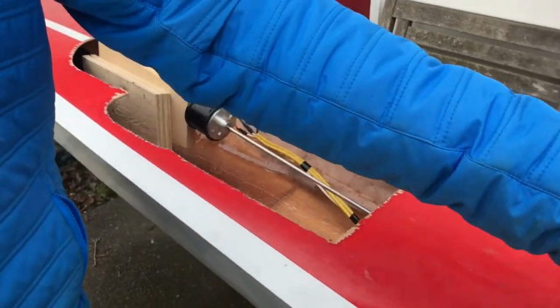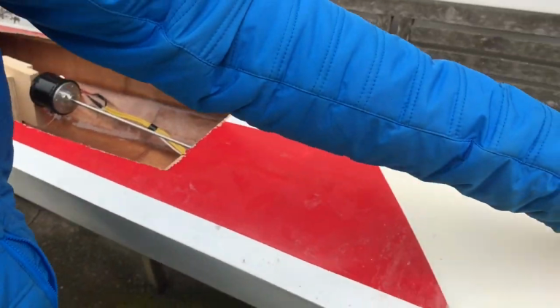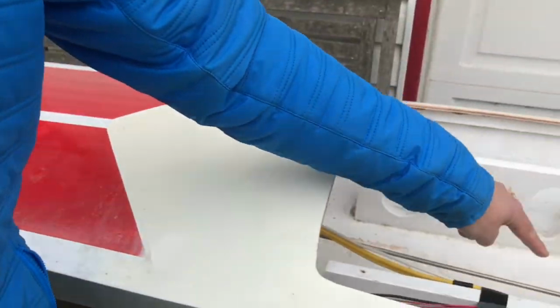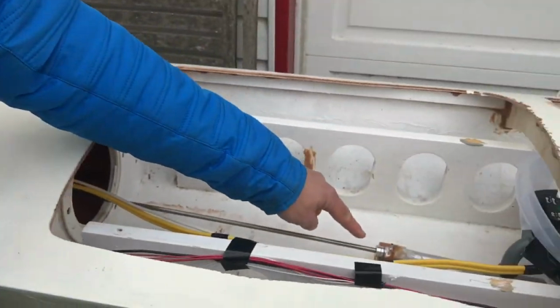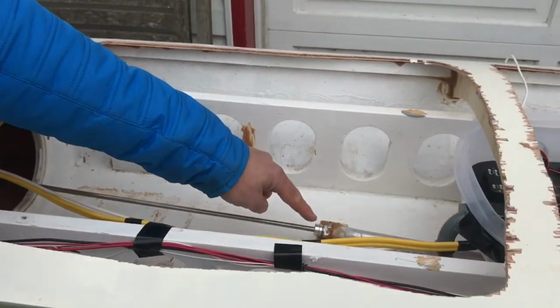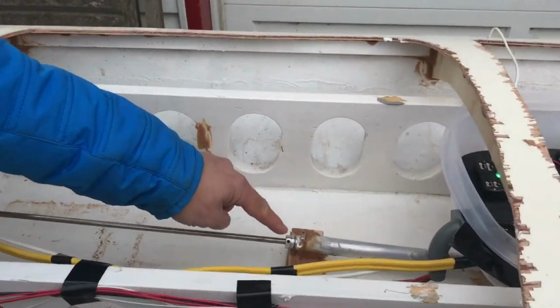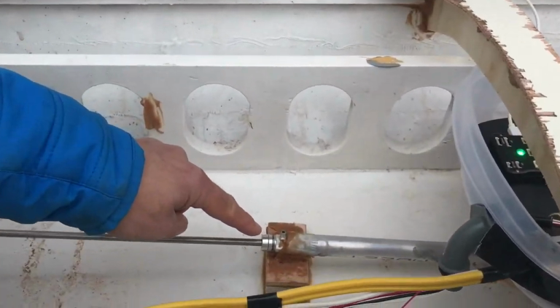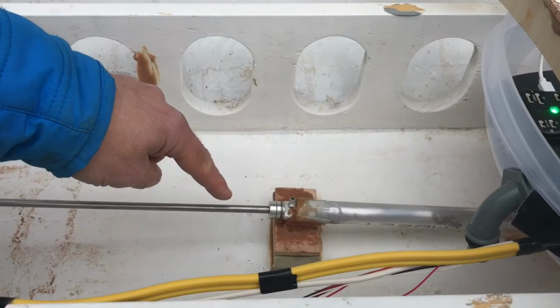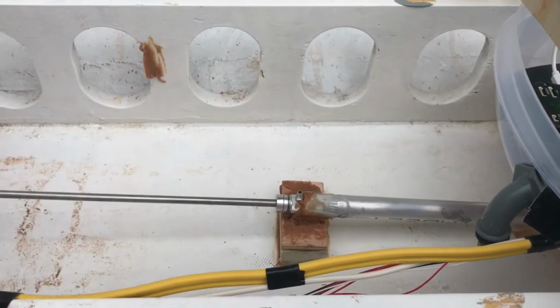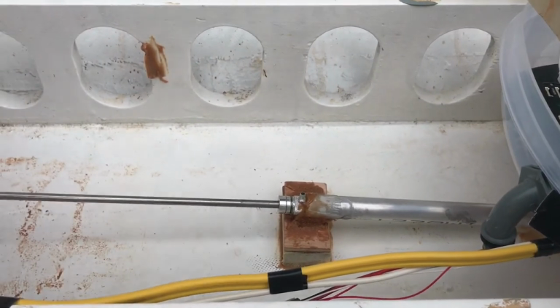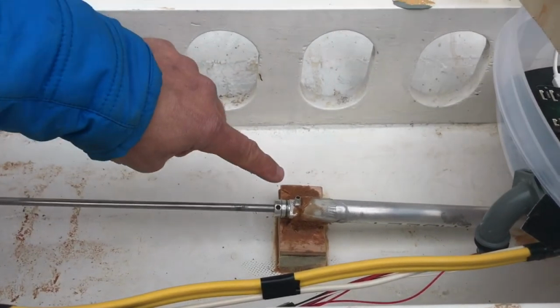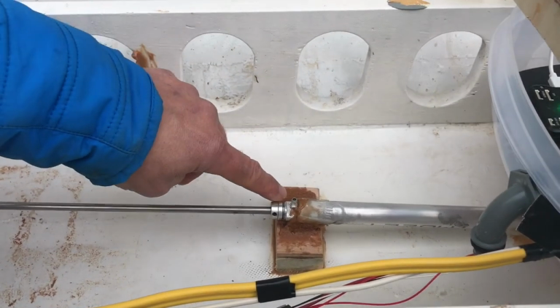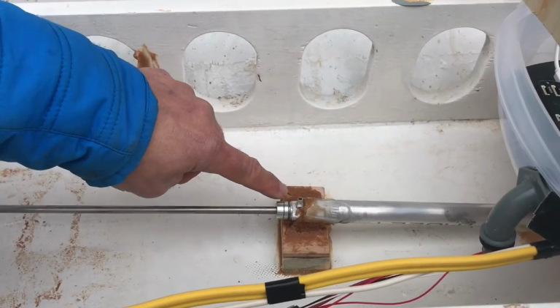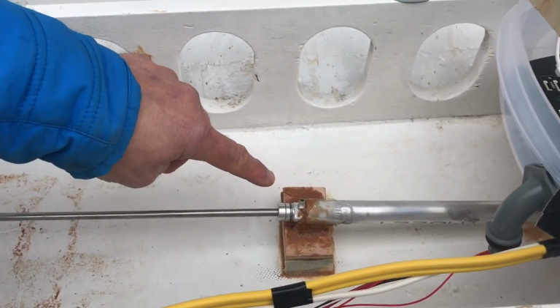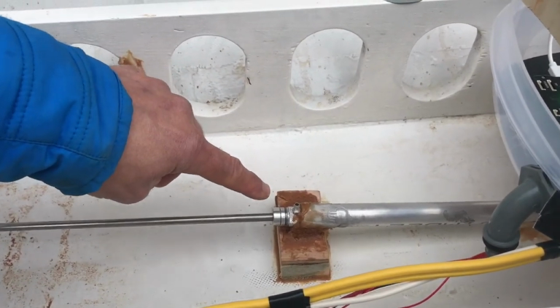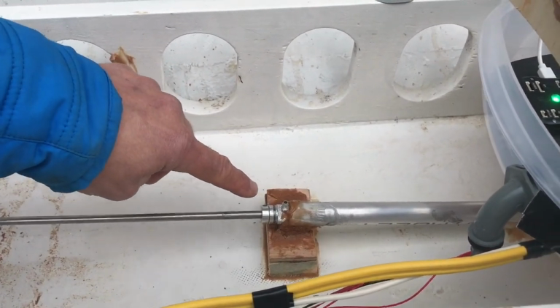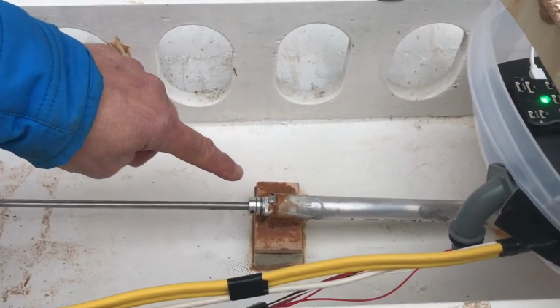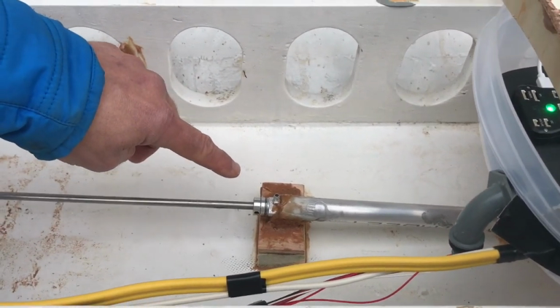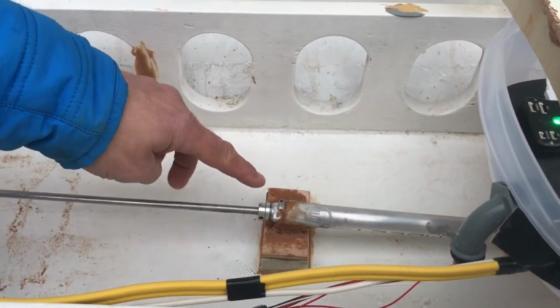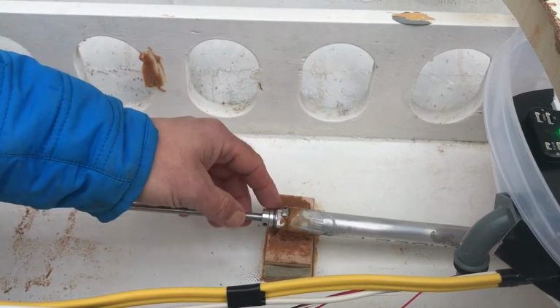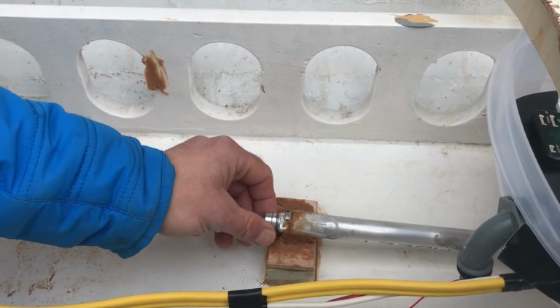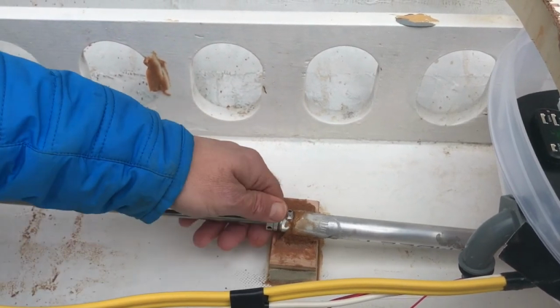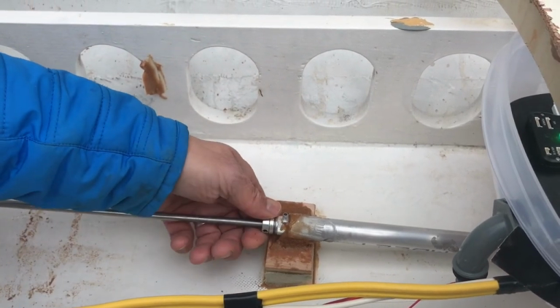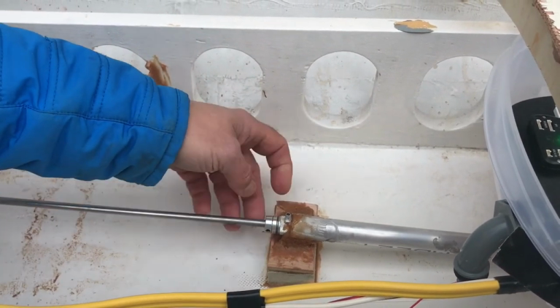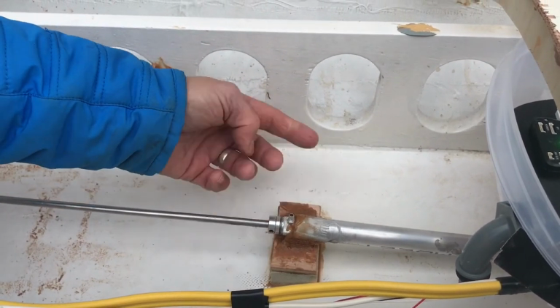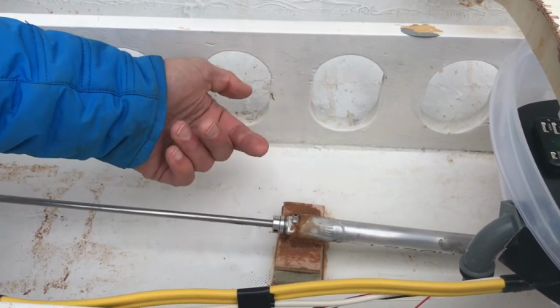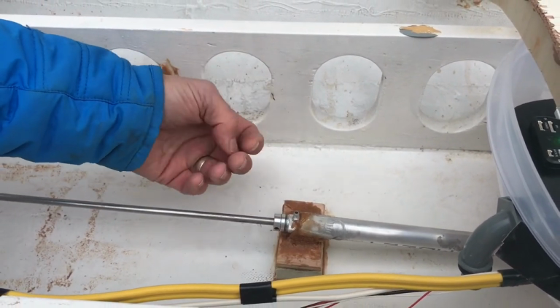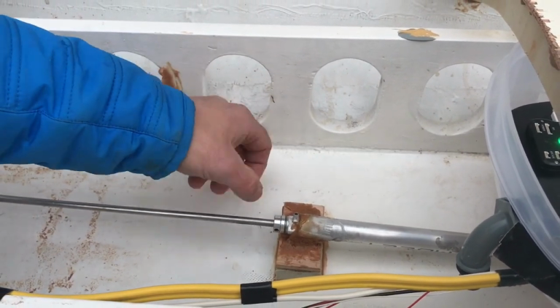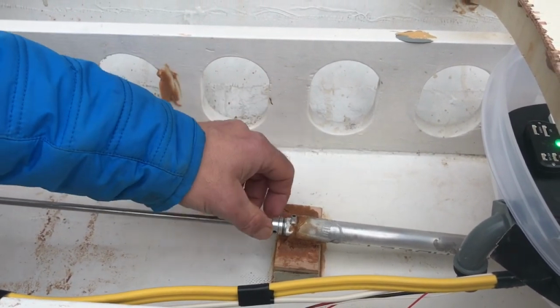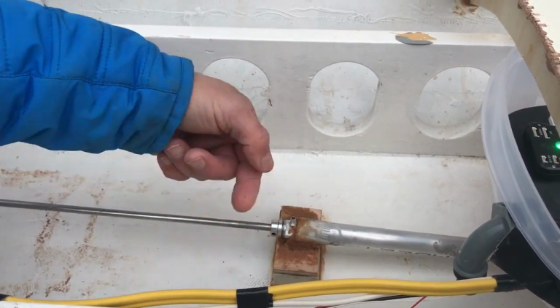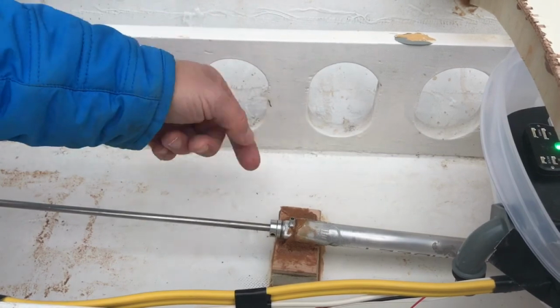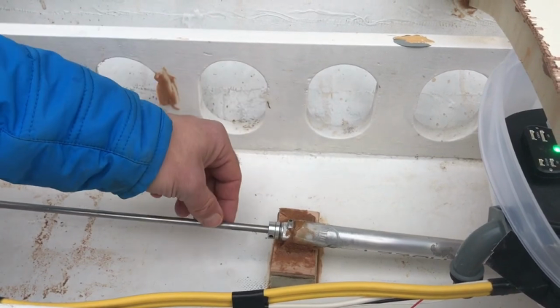Now if you look over here, this is the sealing system we have - this is just a basic standard crop seal. The problem with this is it creates a lot of friction and it wears out eventually. It's got an O-ring in there which is creating a lot of friction.